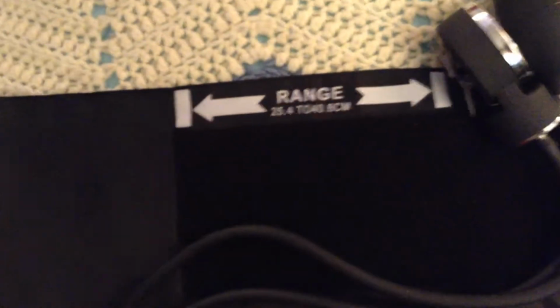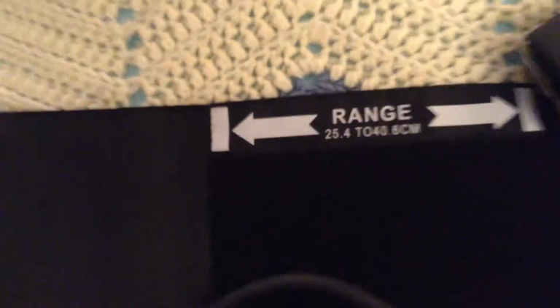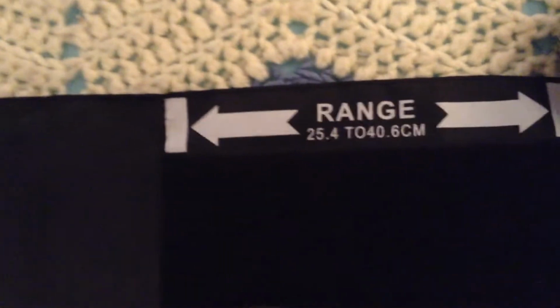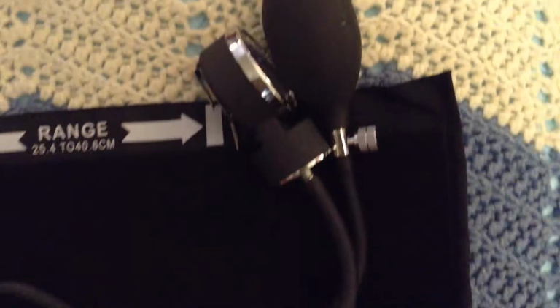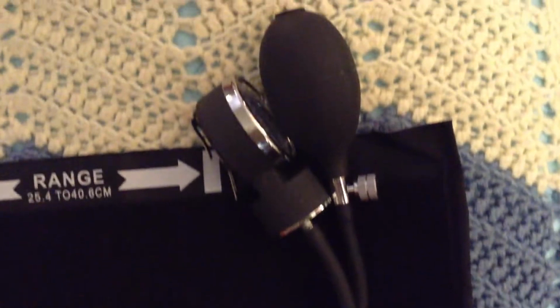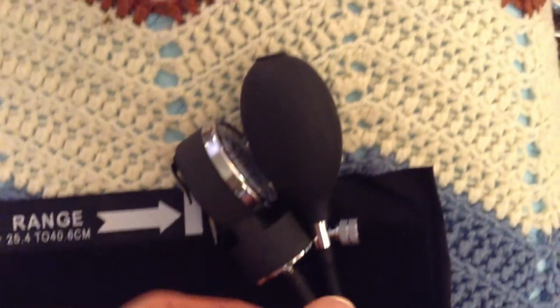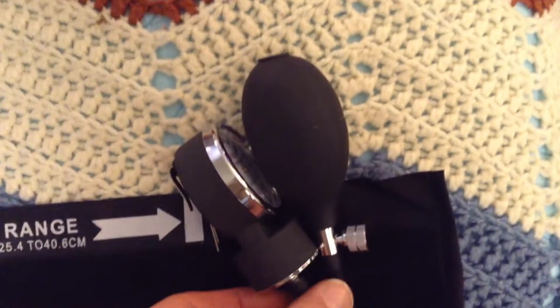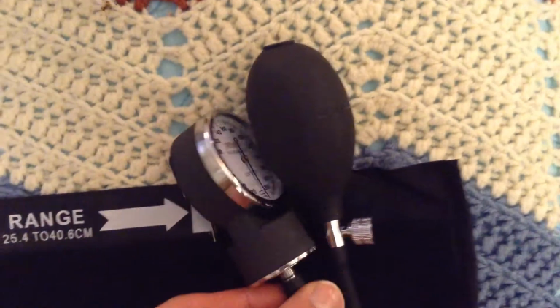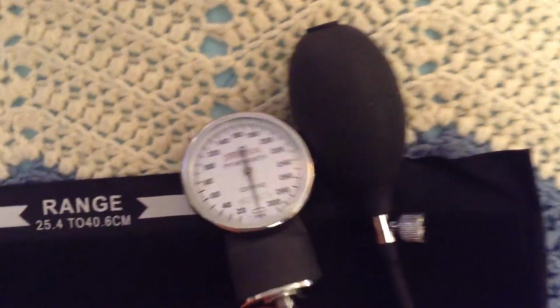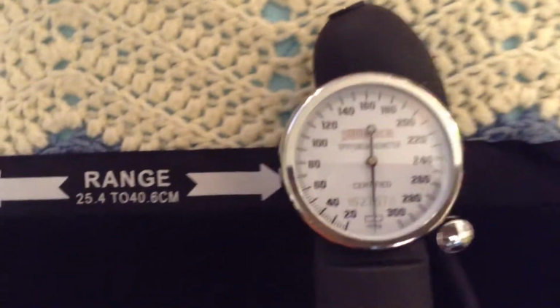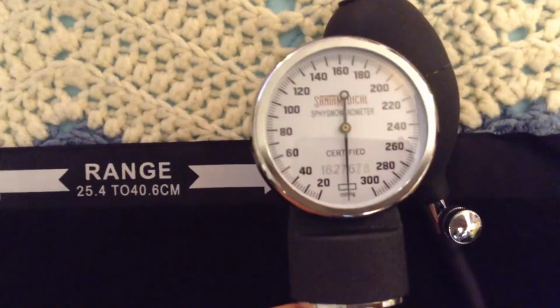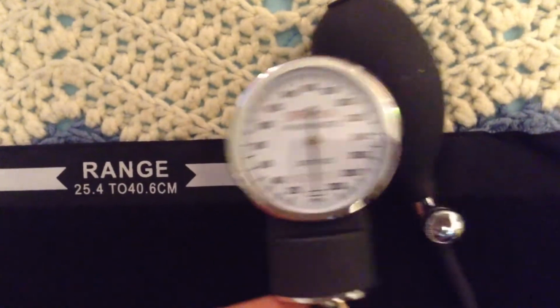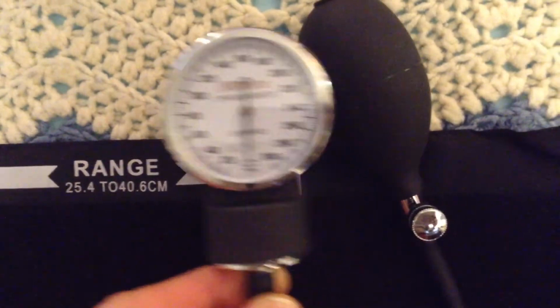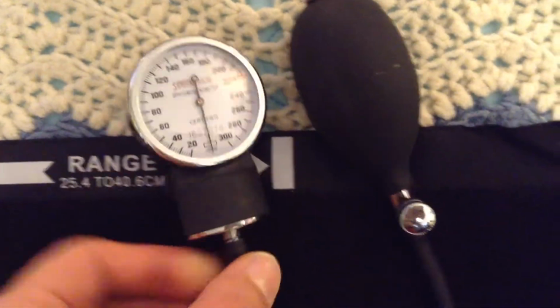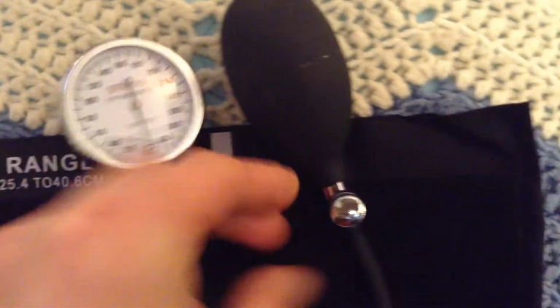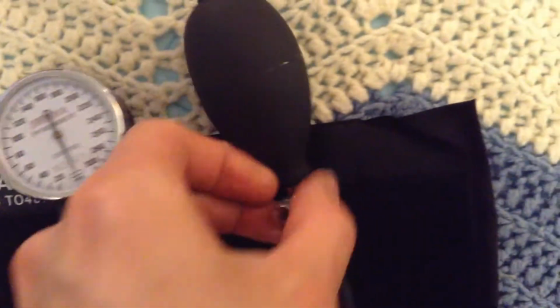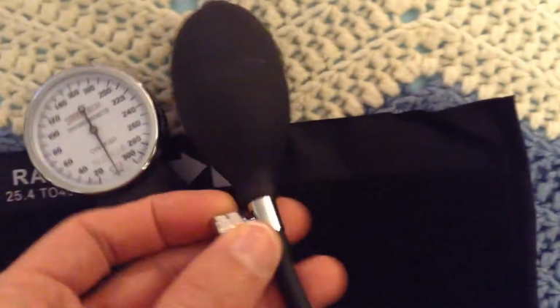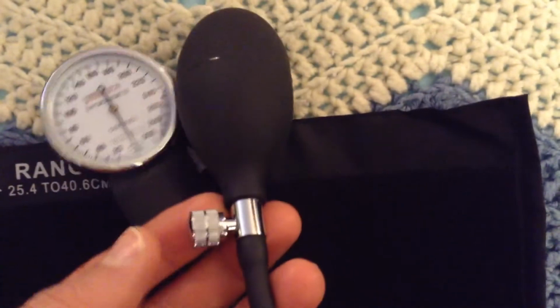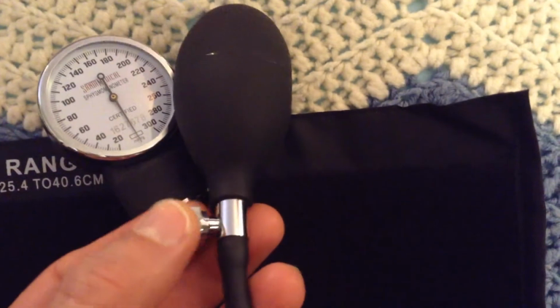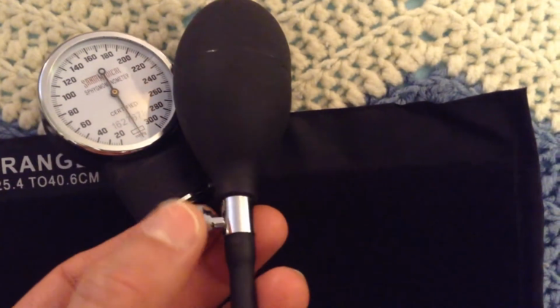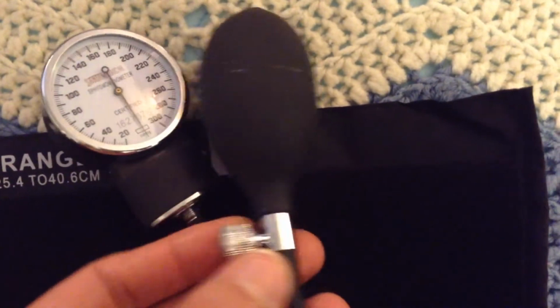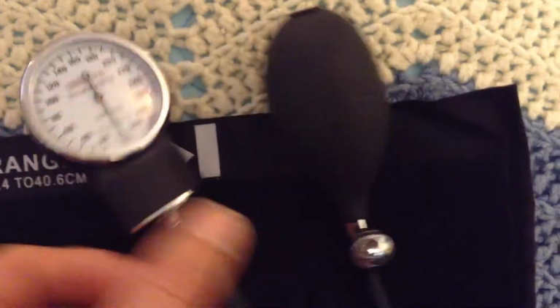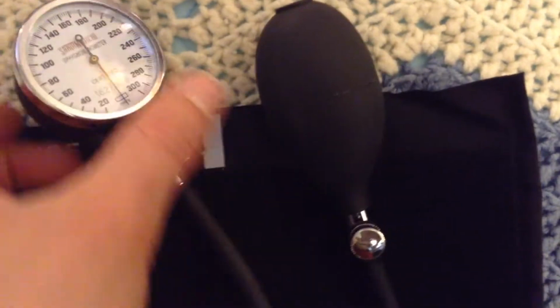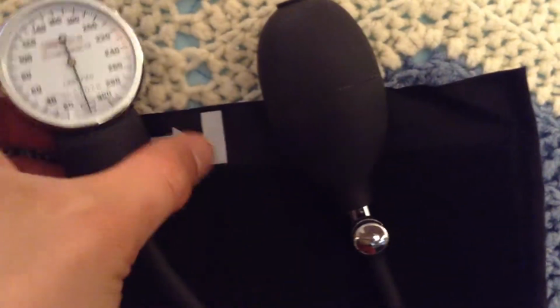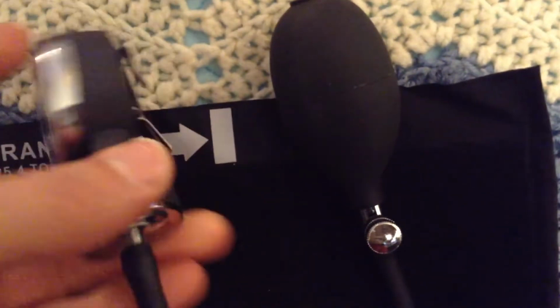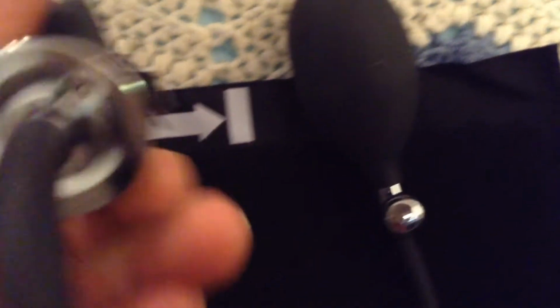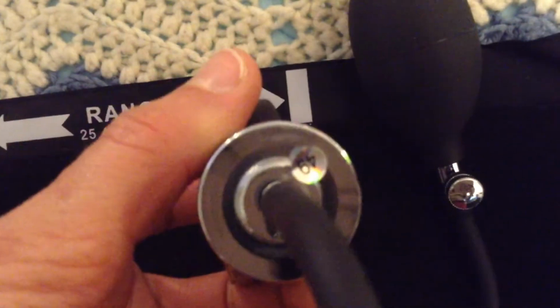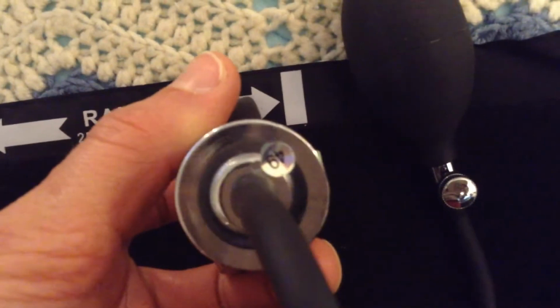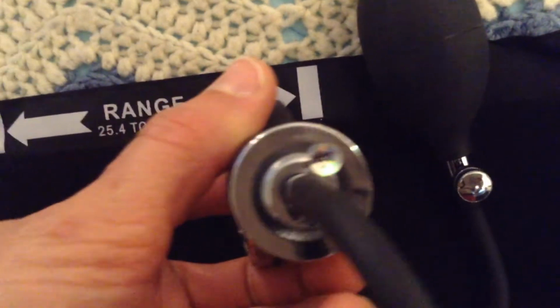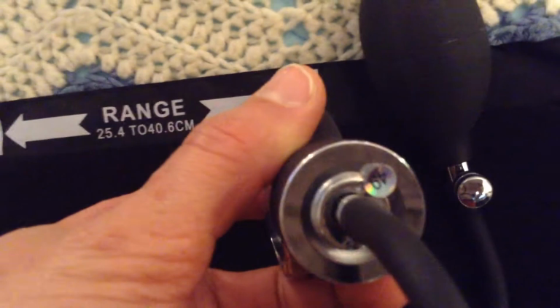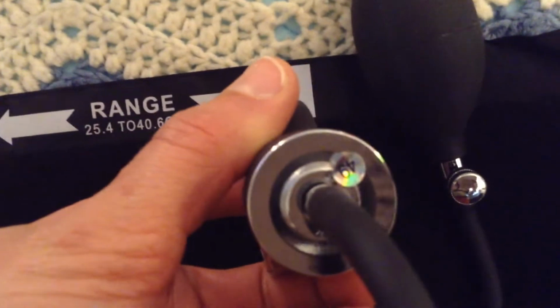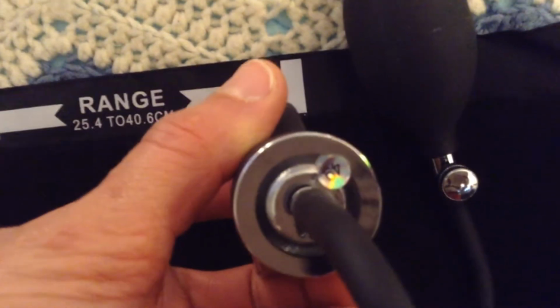This device features a precision-crafted aluminum alloy manometer that exceeds industry standards for accuracy. The gauge is light yet solid and durable enough to withstand heavy, repetitive use for years to come. It also includes a two-tube adult PVC bladder with a large air release valve that ensures efficient airflow.